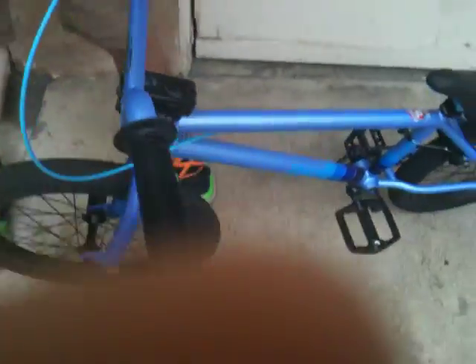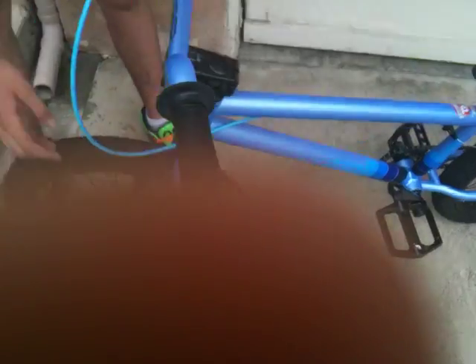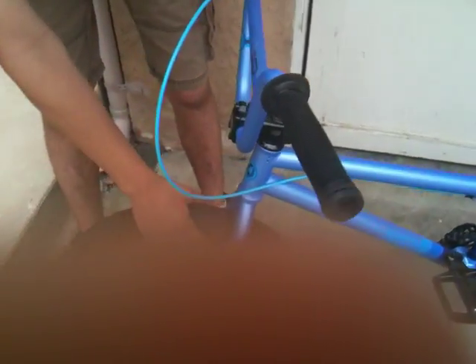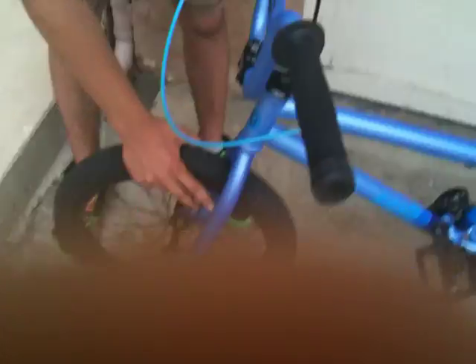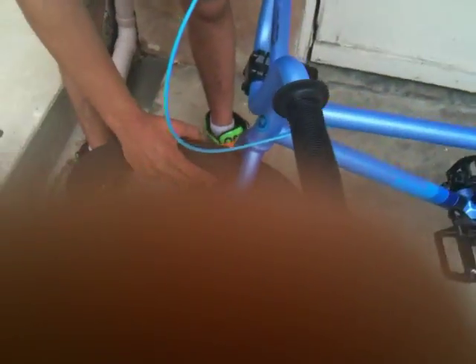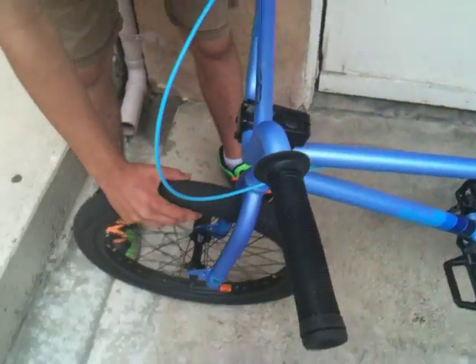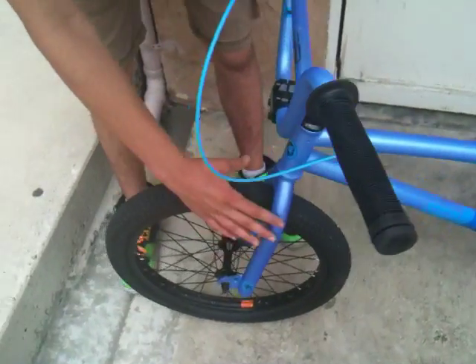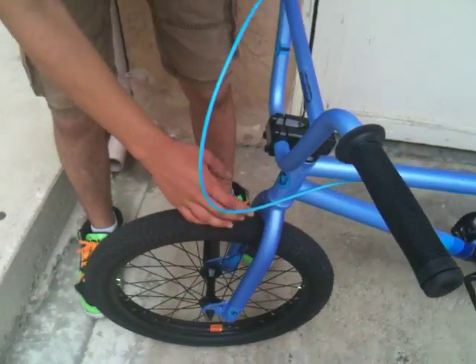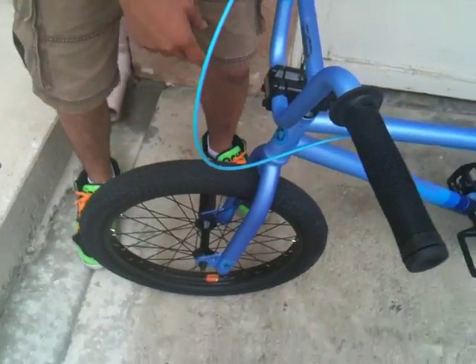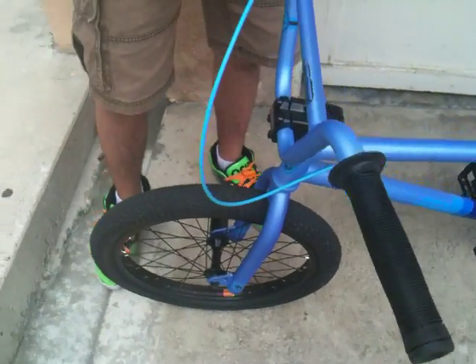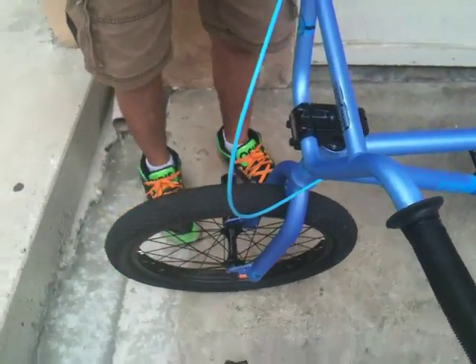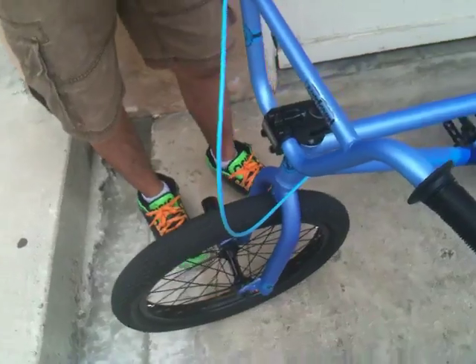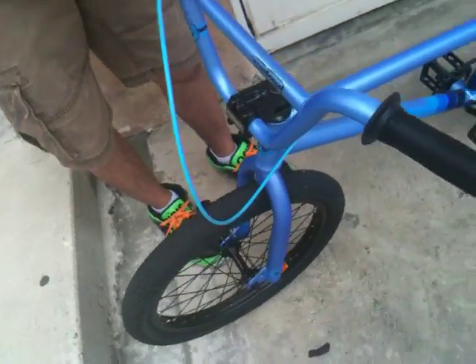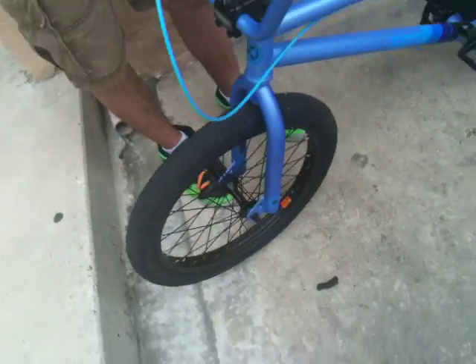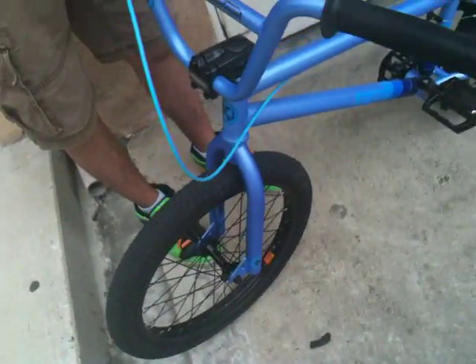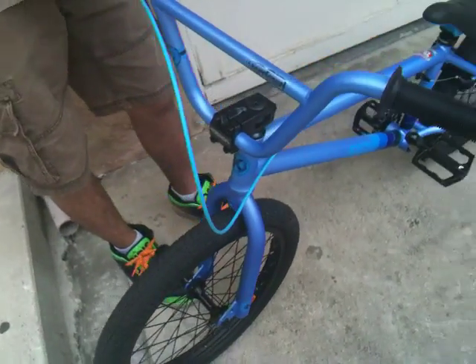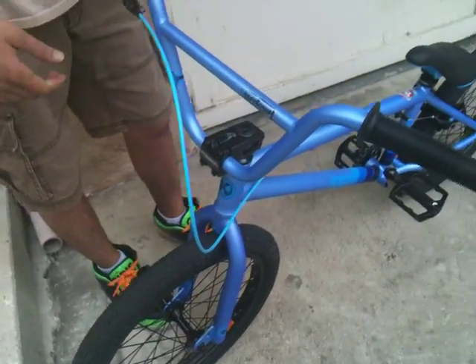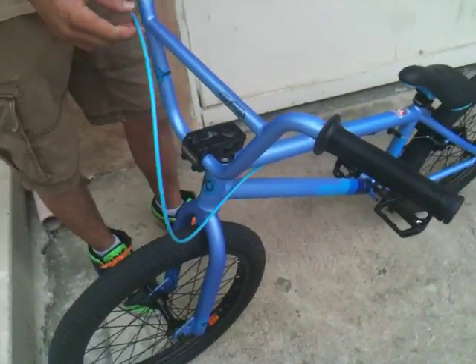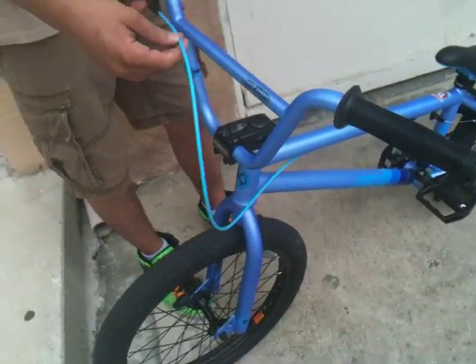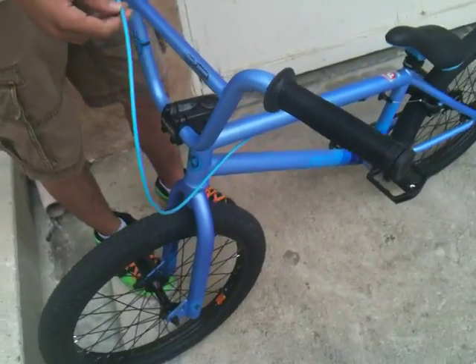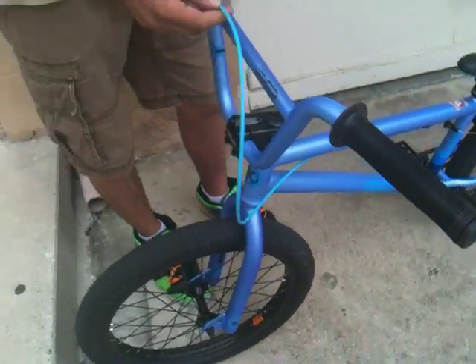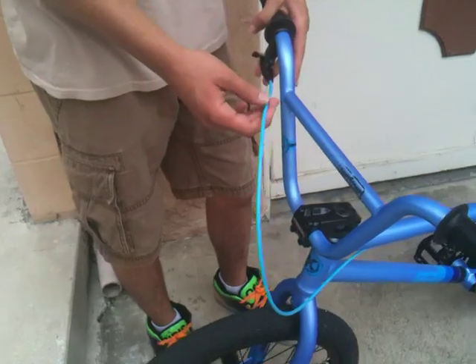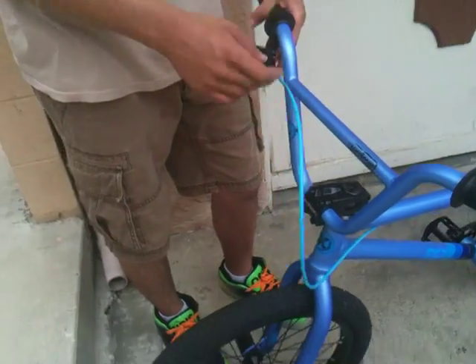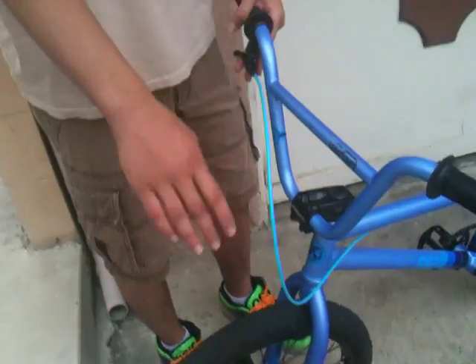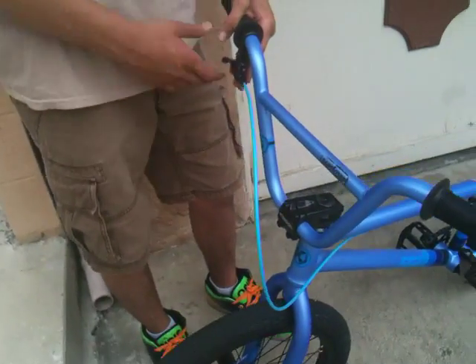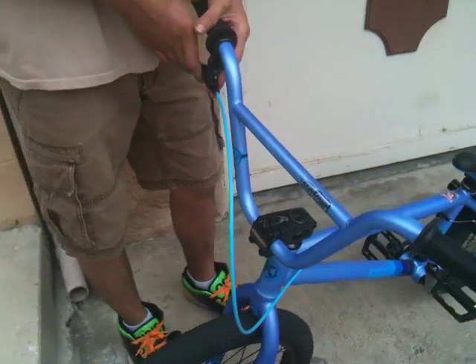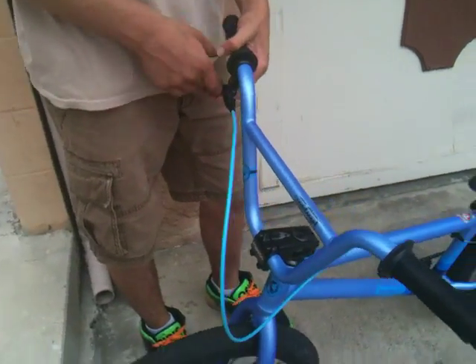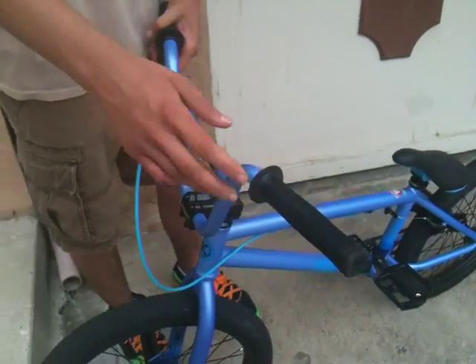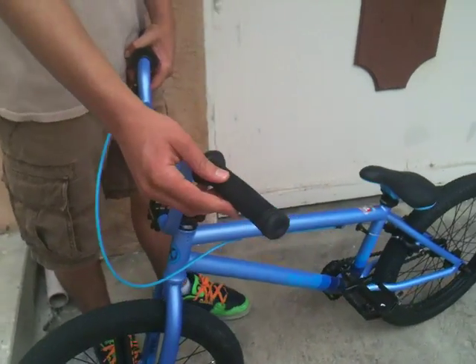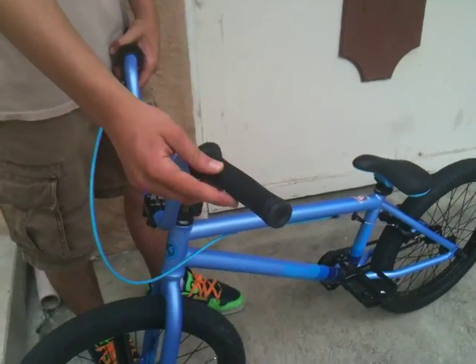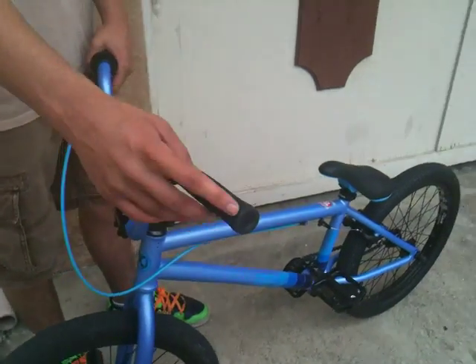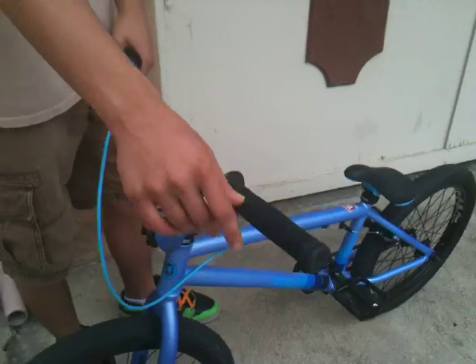He has Kink Volta forks with a Chromali steer tube. And he has normal Mission brakes with a Mission brake cable. He has Mission Helix grips with Mission bar ends.